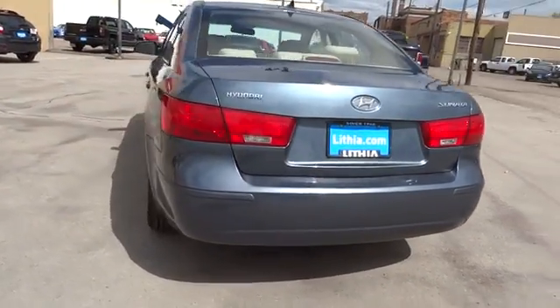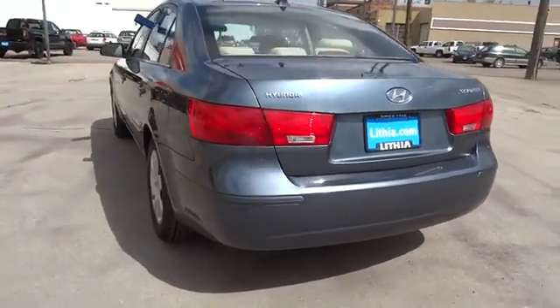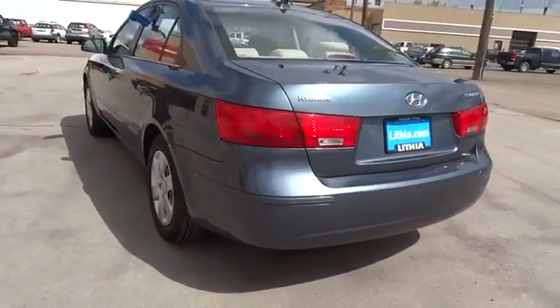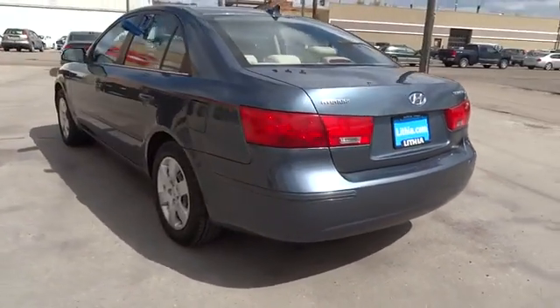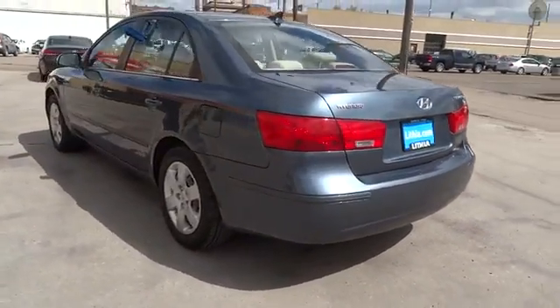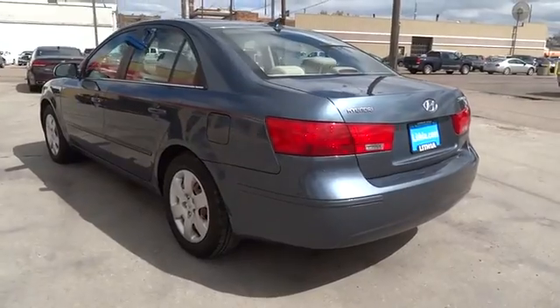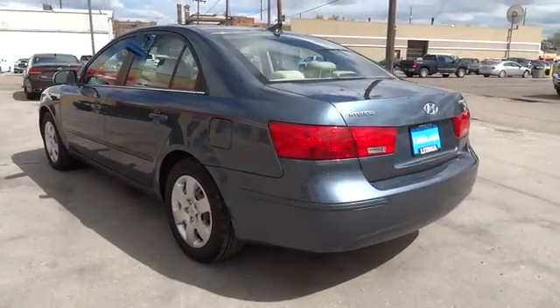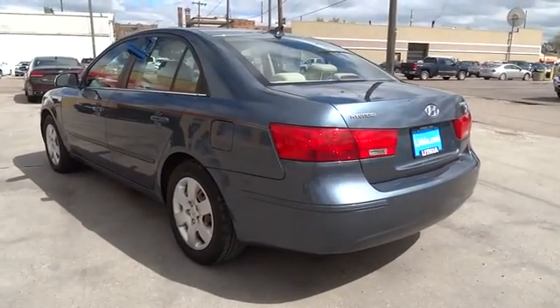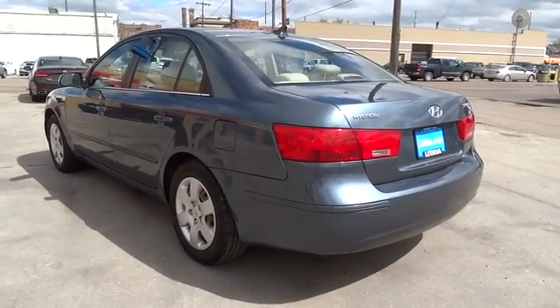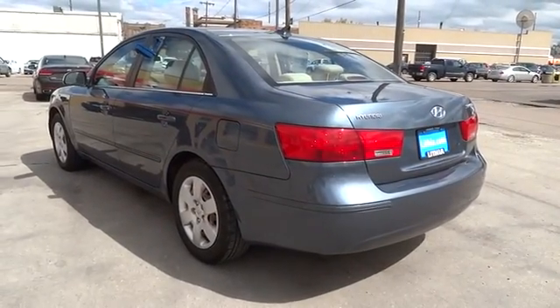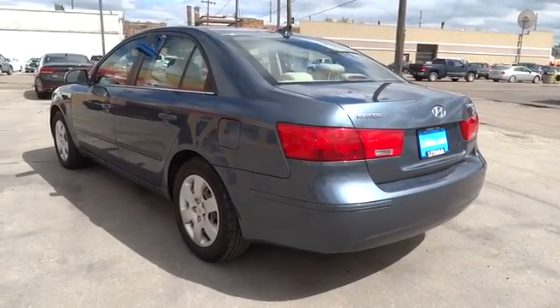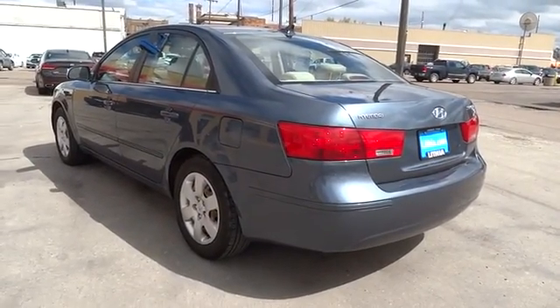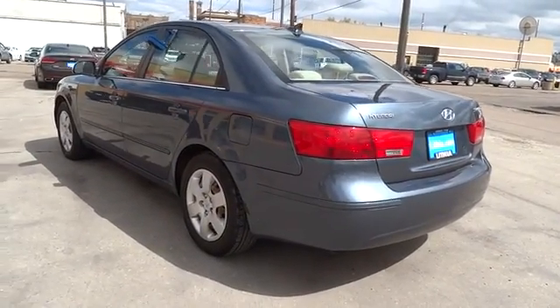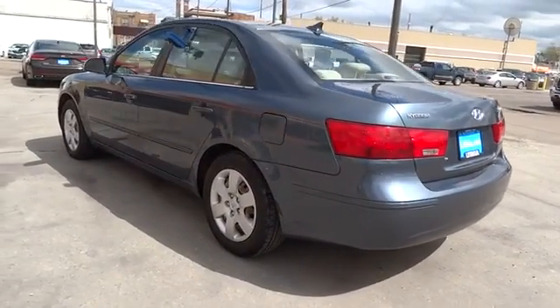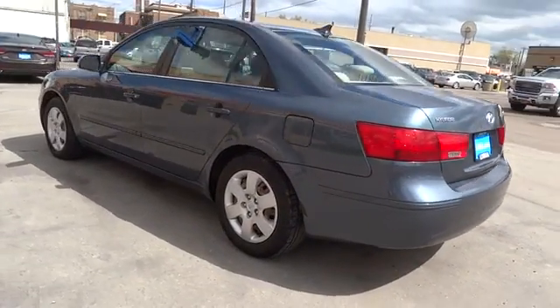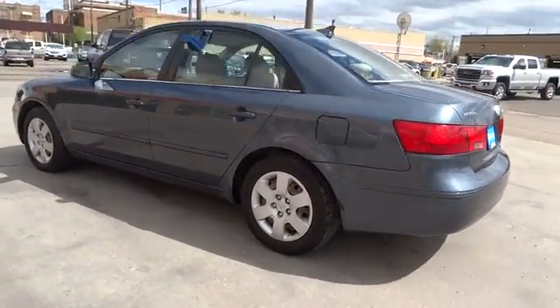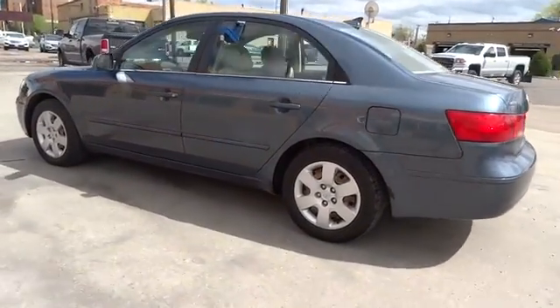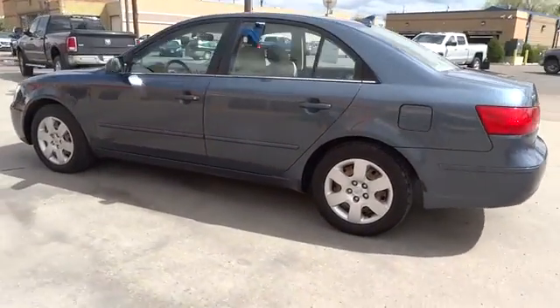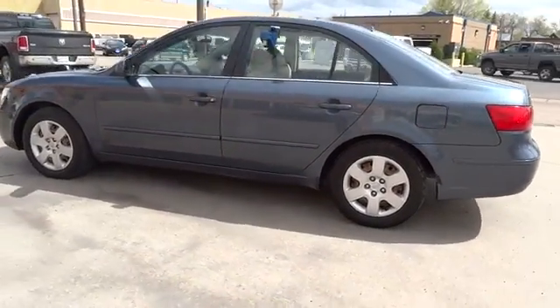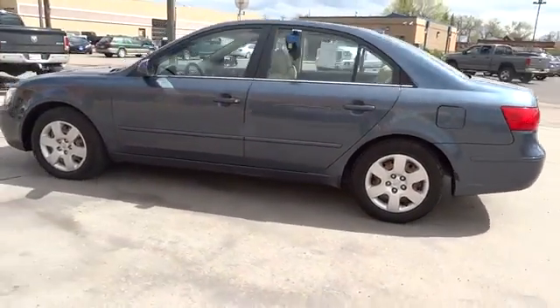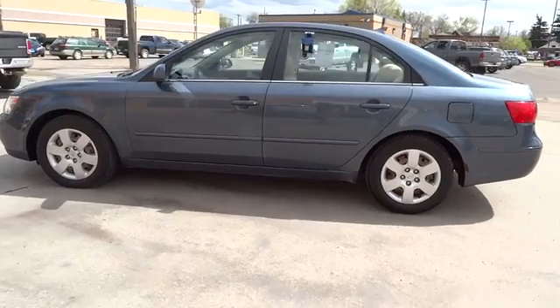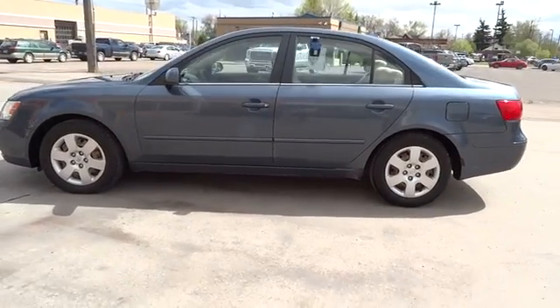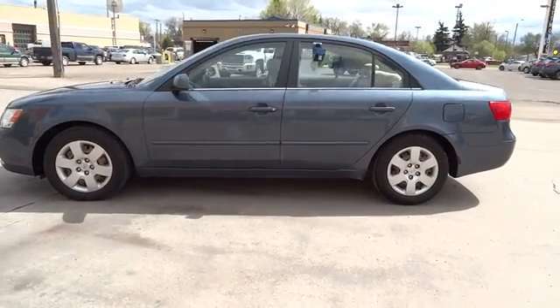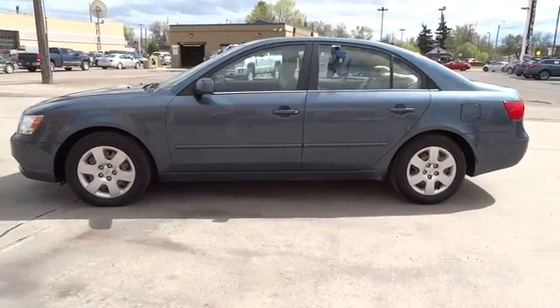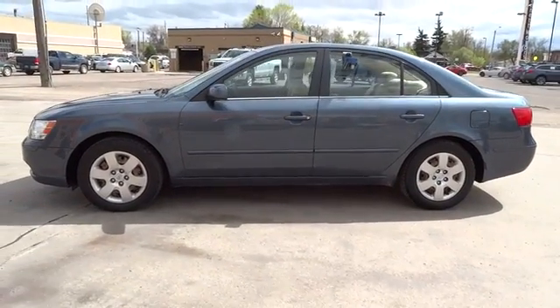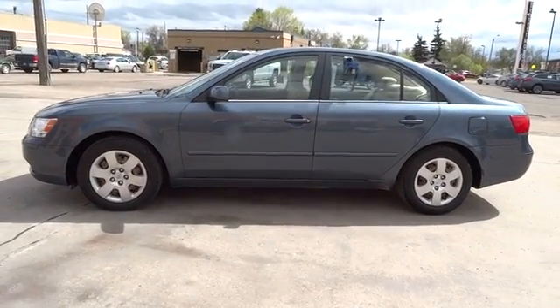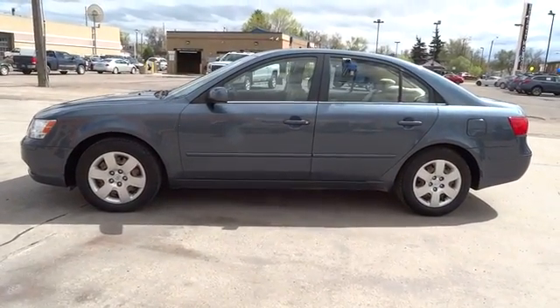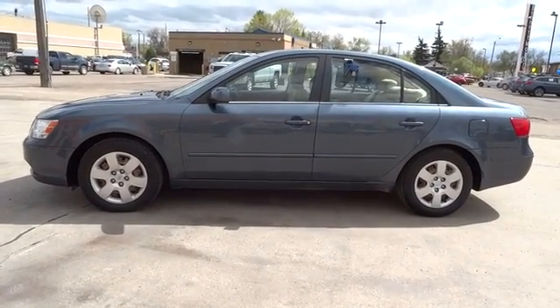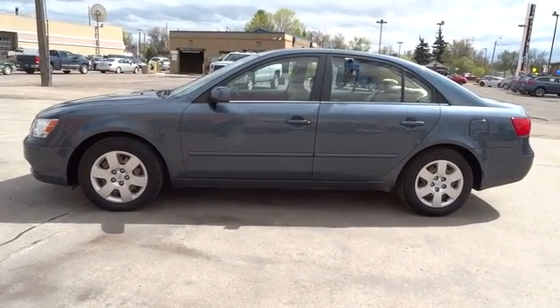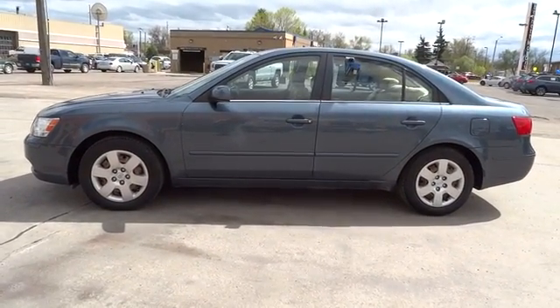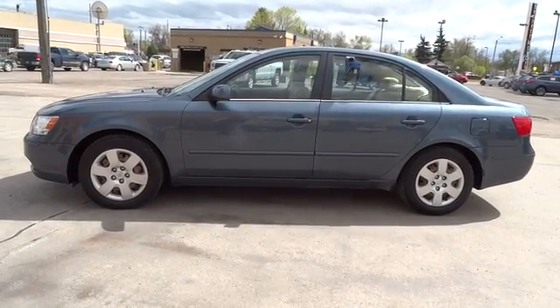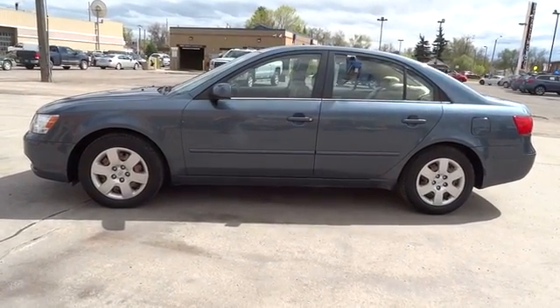This vehicle has less than 95,000 miles. Here are some of this vehicle's great options: power seat. Drive away with a great deal on this vehicle. Call or stop in today.